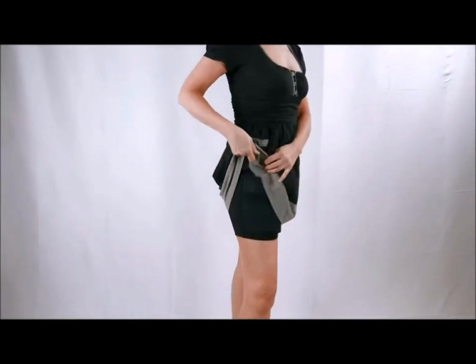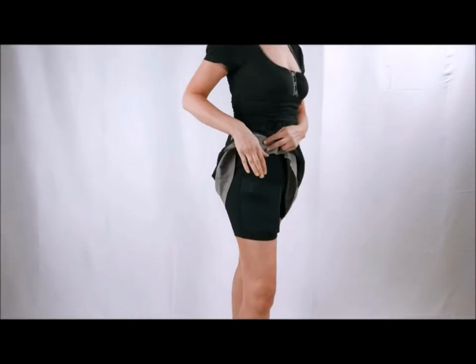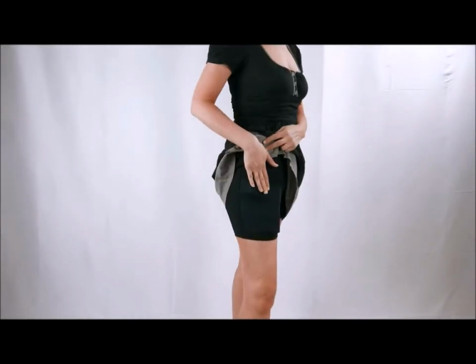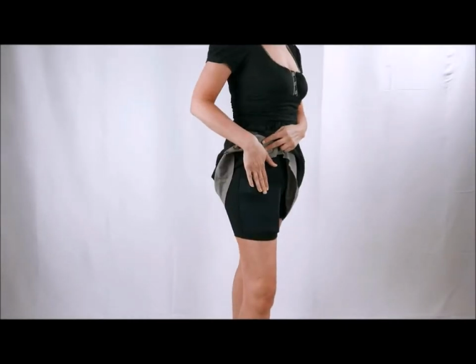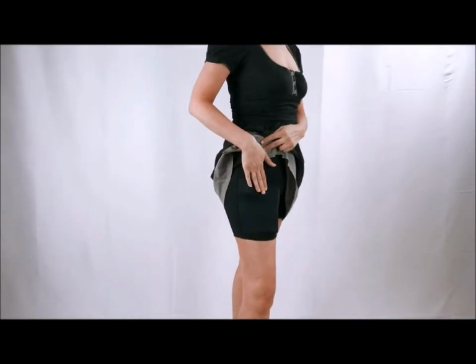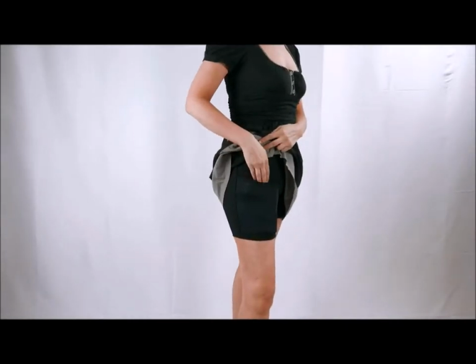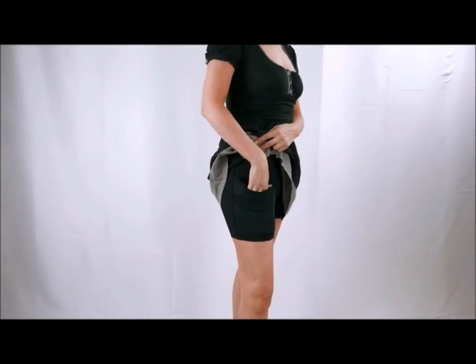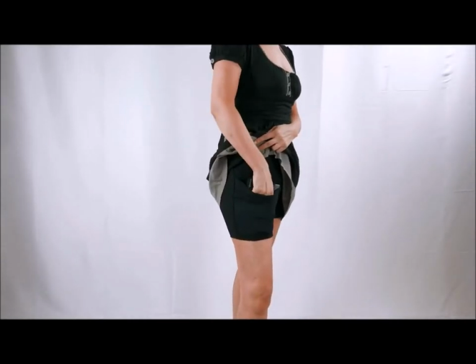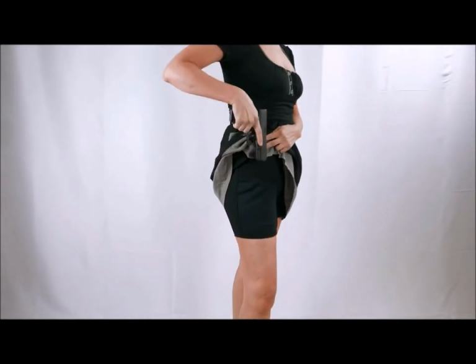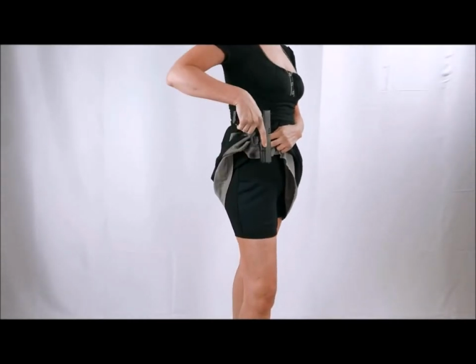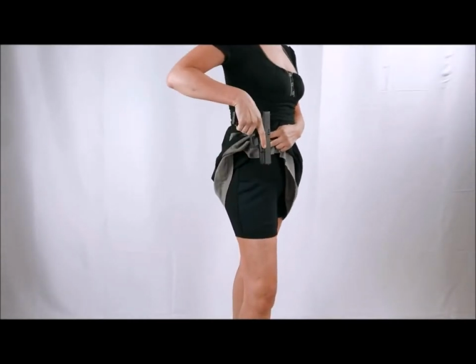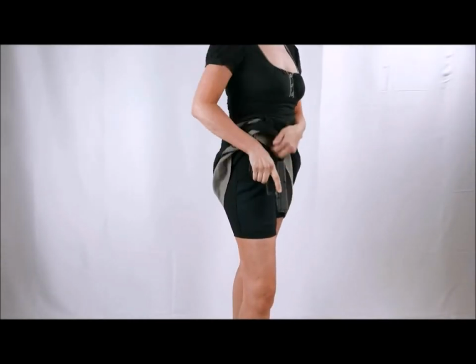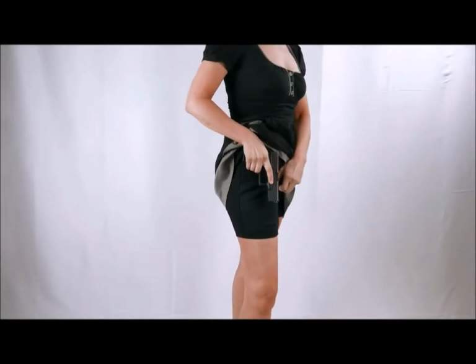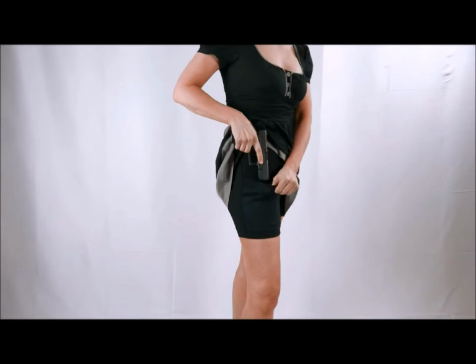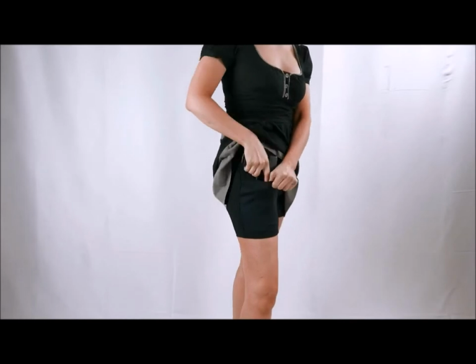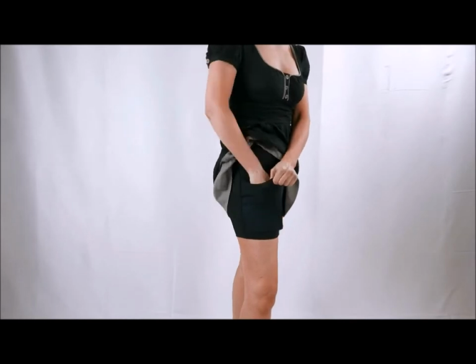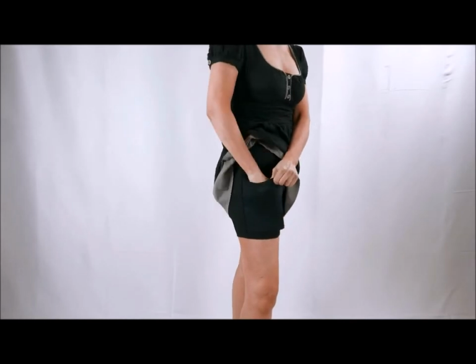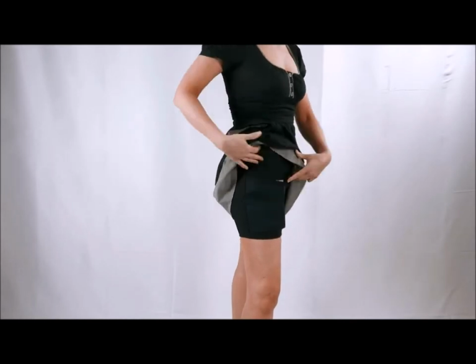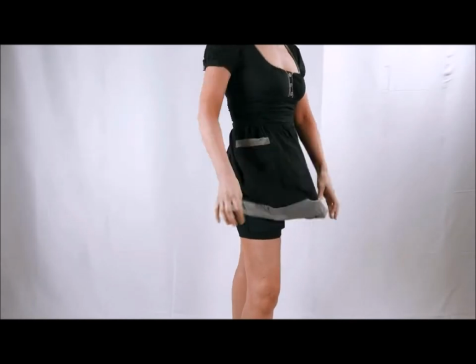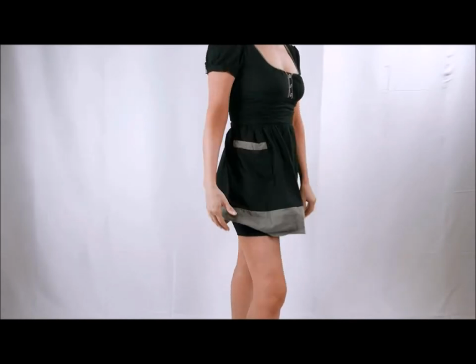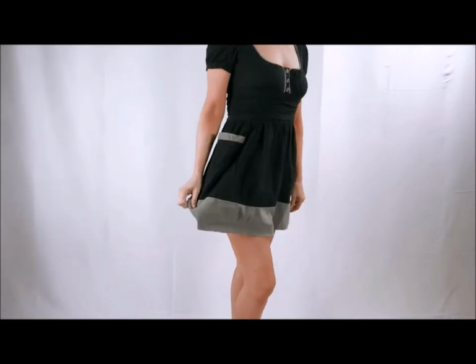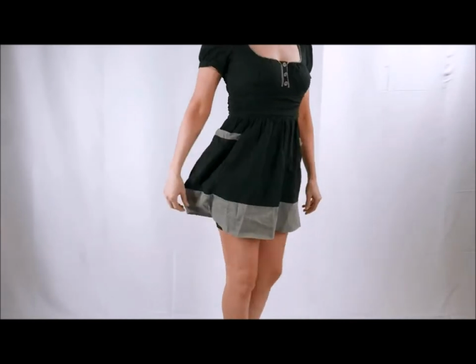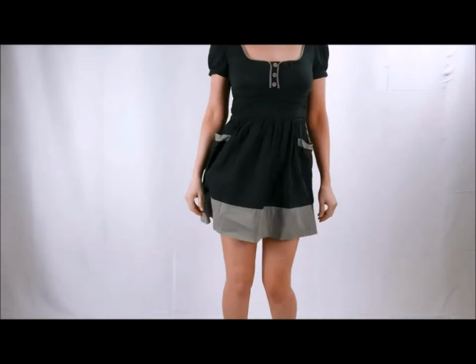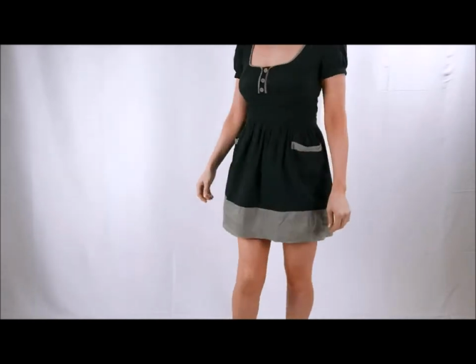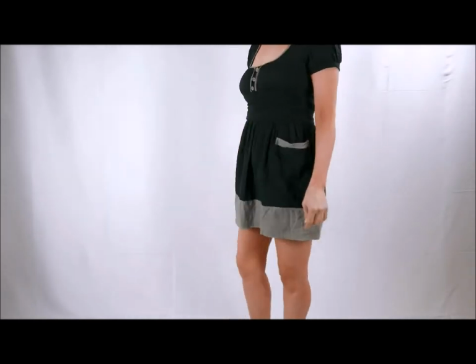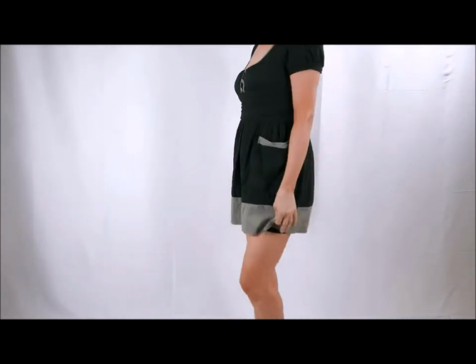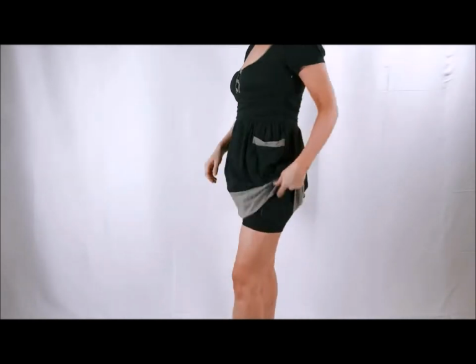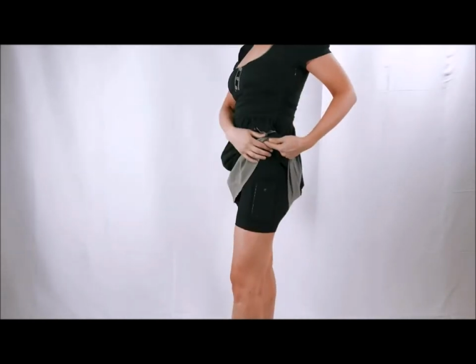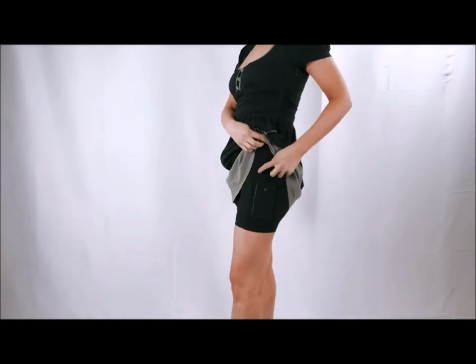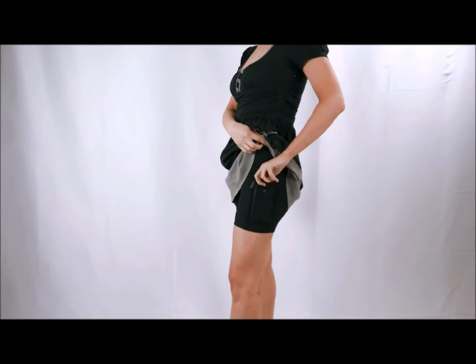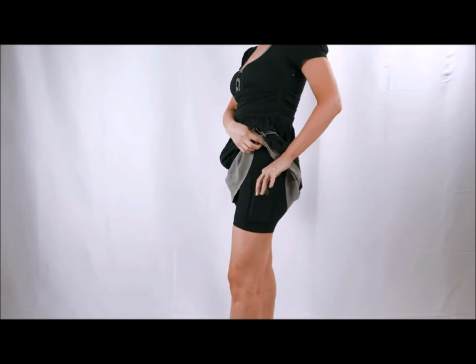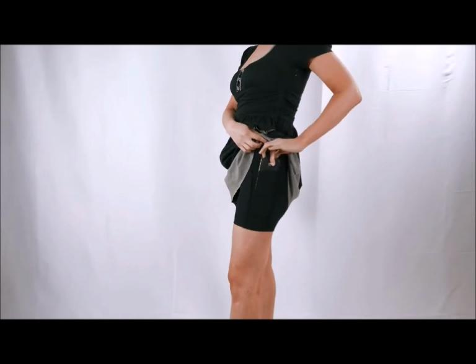The C4's original thigh holster shorts have been a popular concealed carry option for women for years. We created this product for women who frequently wear skirts and dresses.